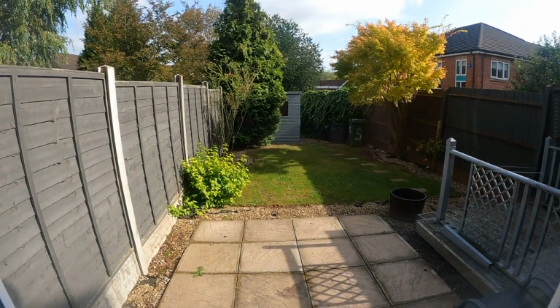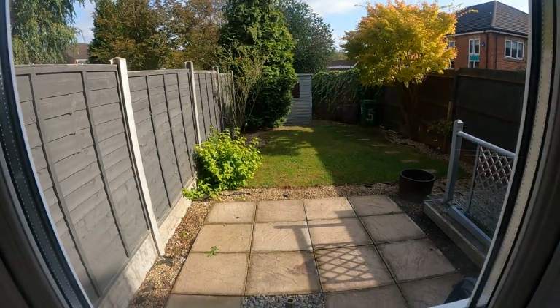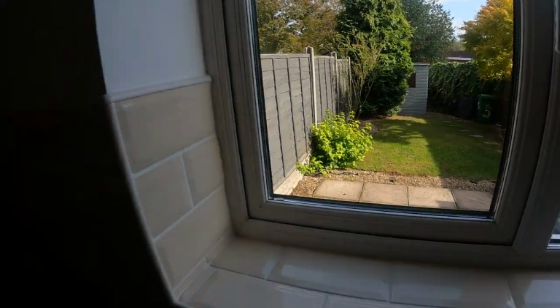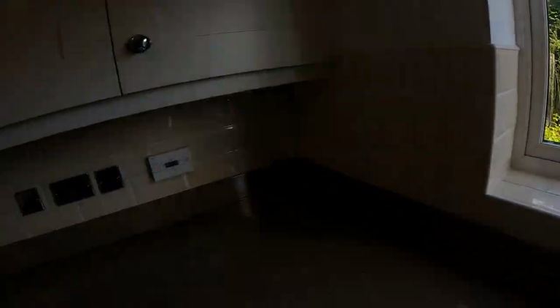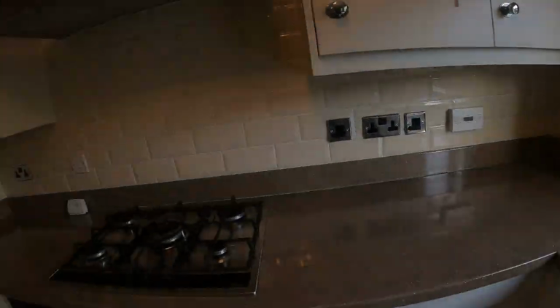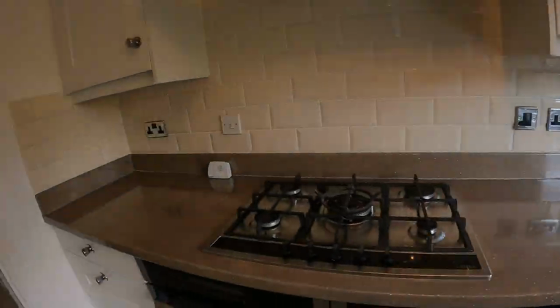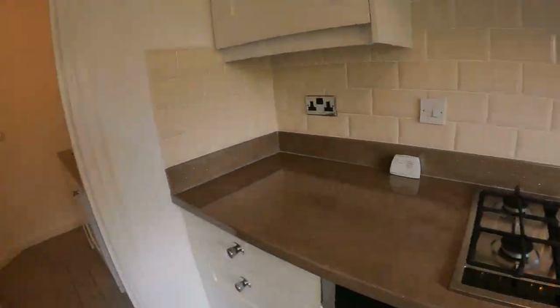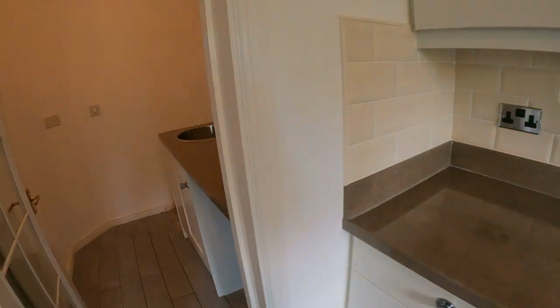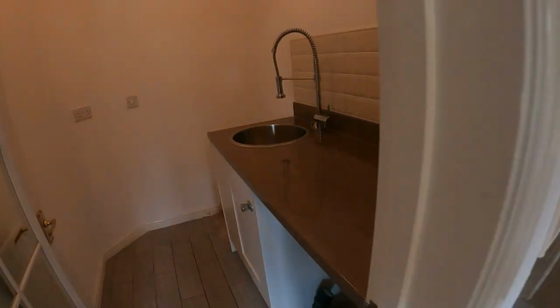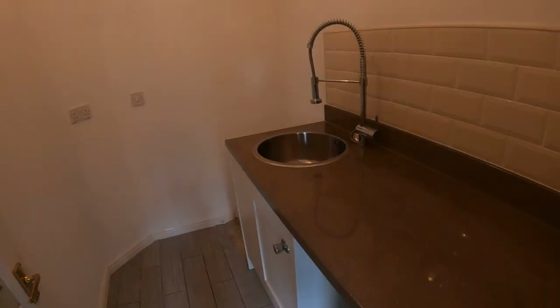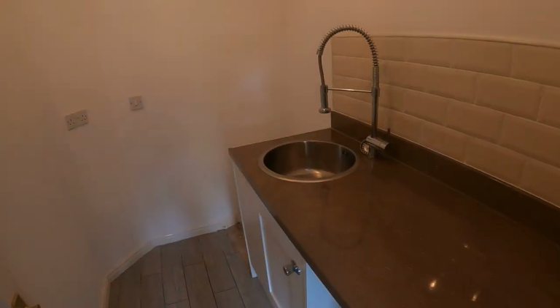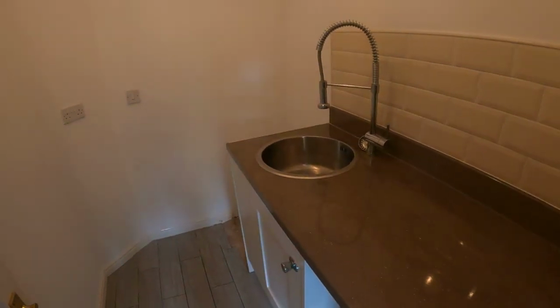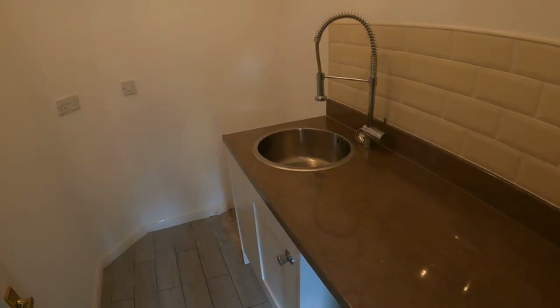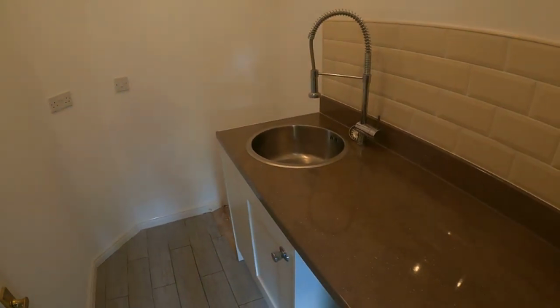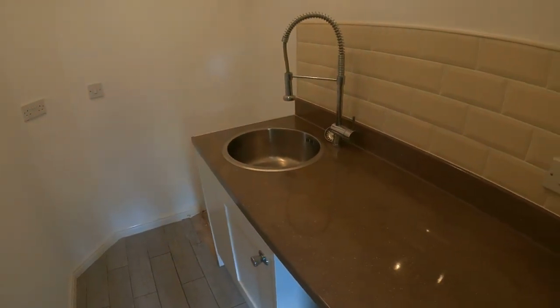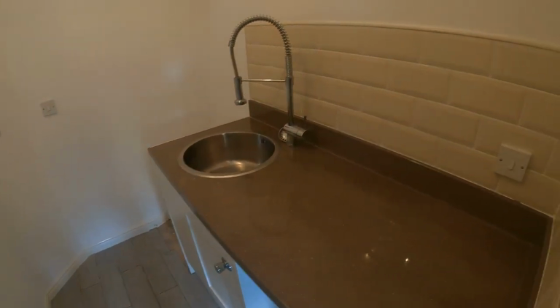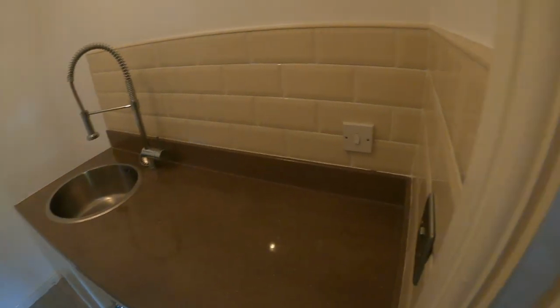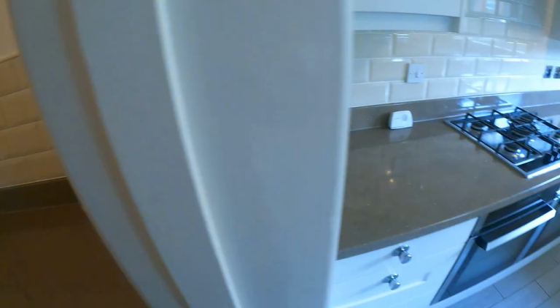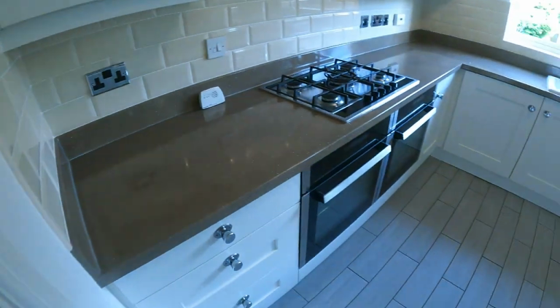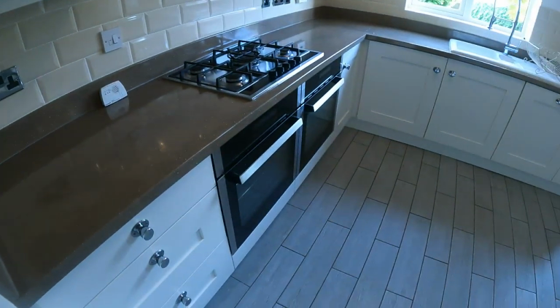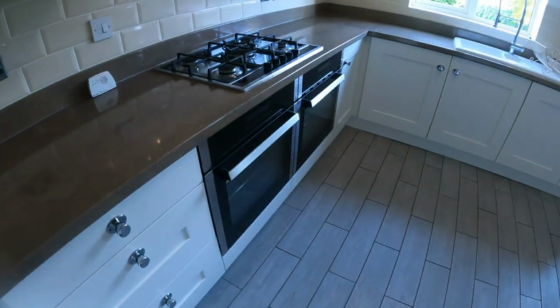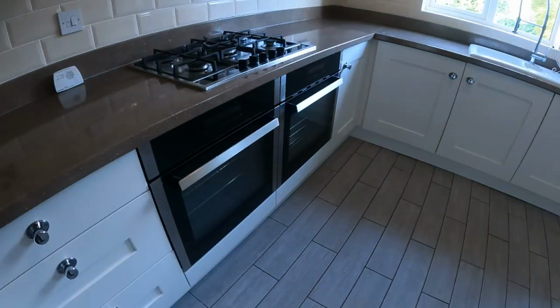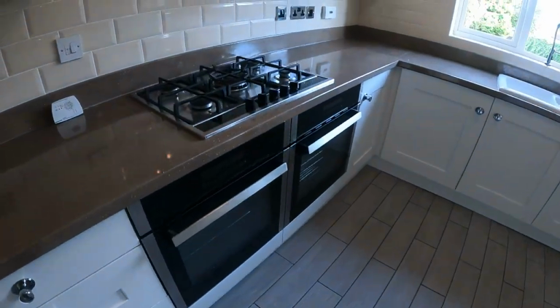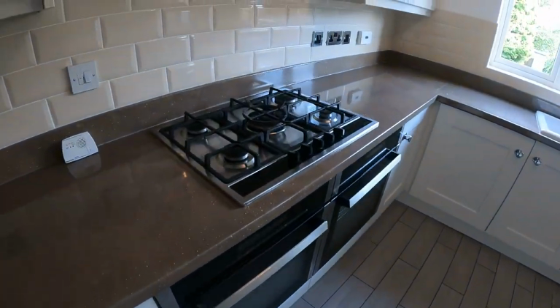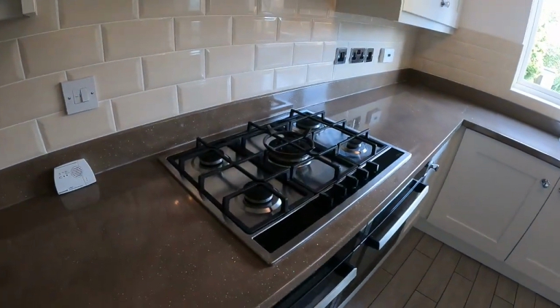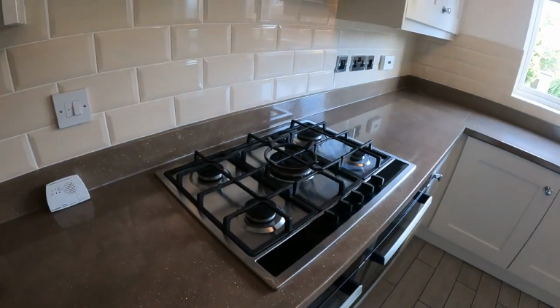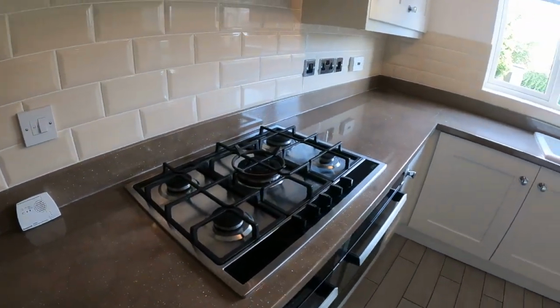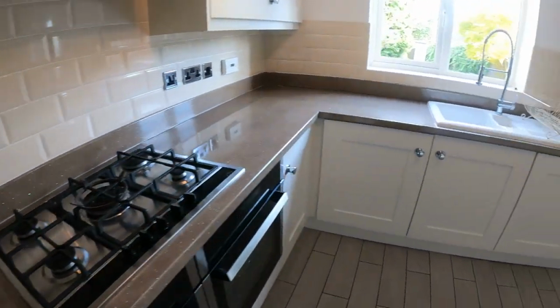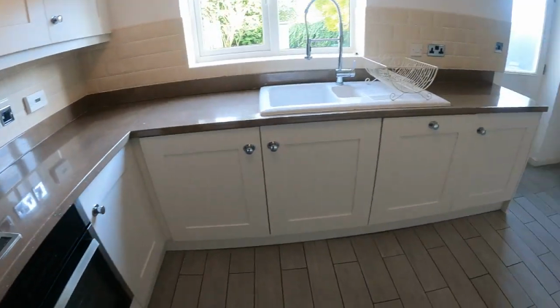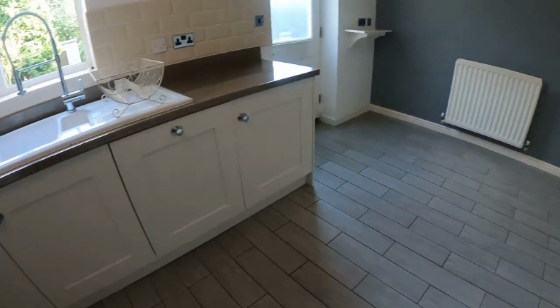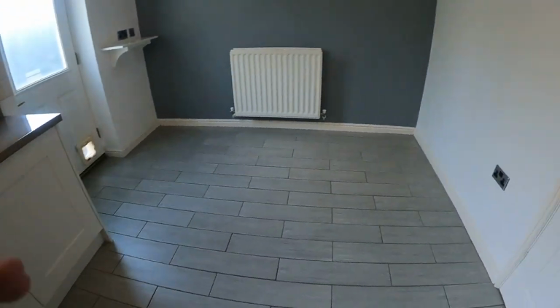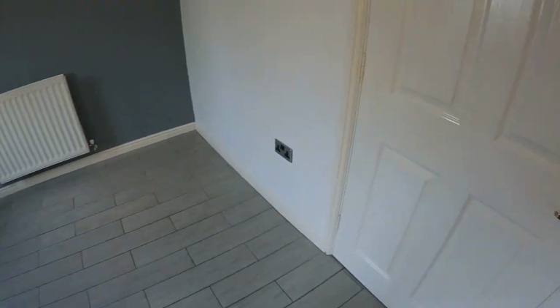Nice sunny day to see it on. And as I walk back across, just to show you the utility area — all set out very nicely. Double oven there, 5-ring gas hob, so really nicely appointed too.